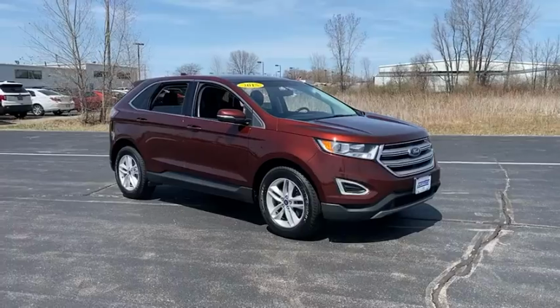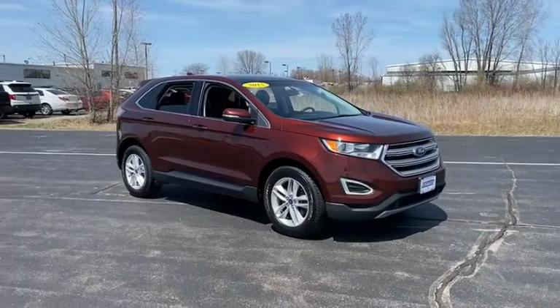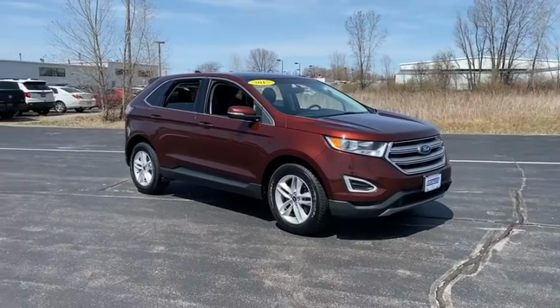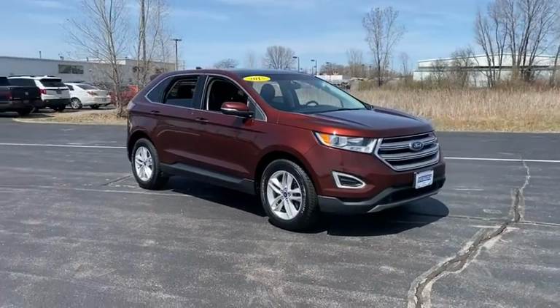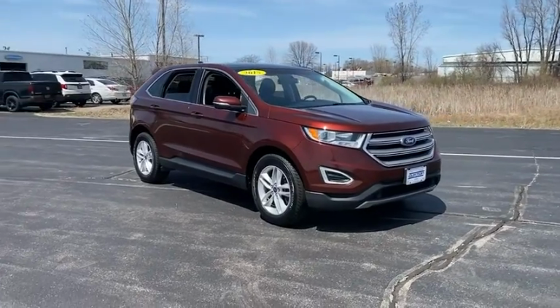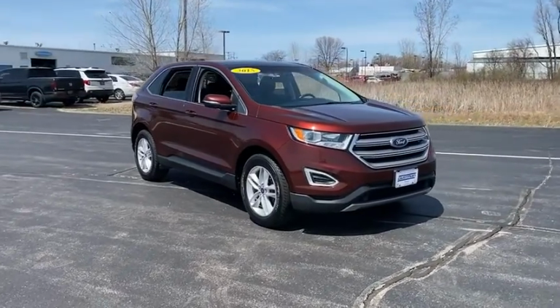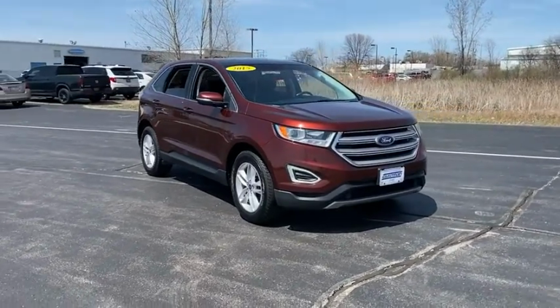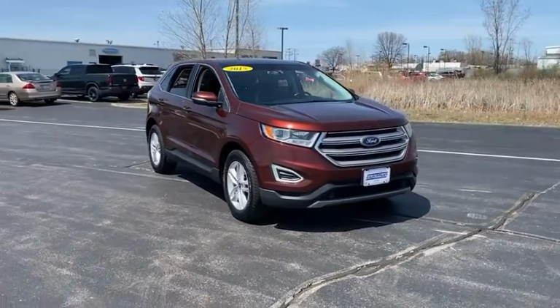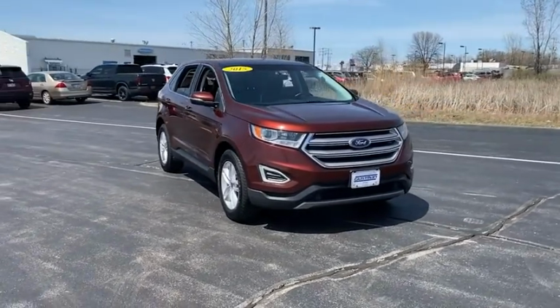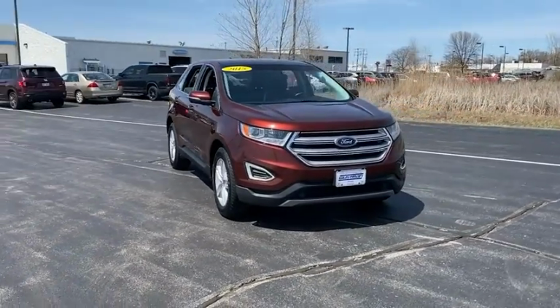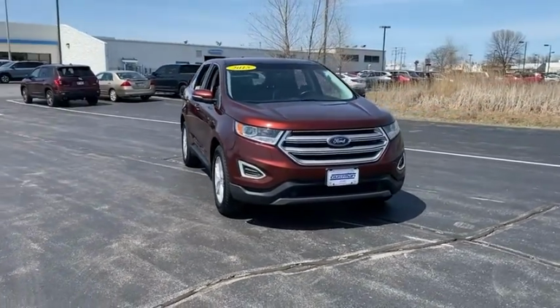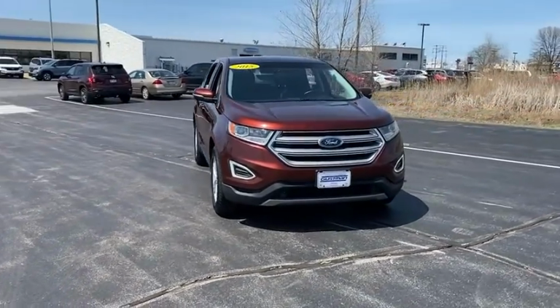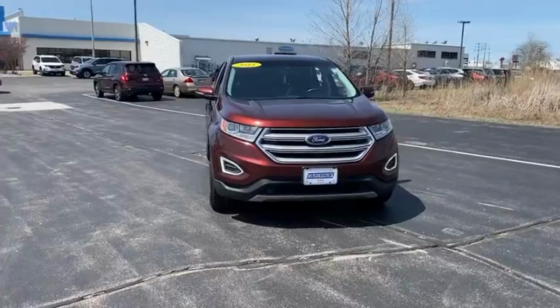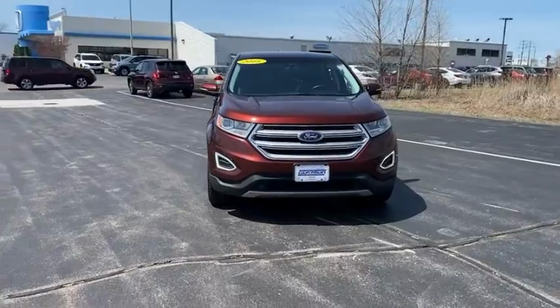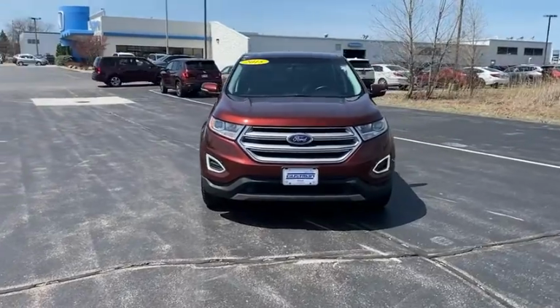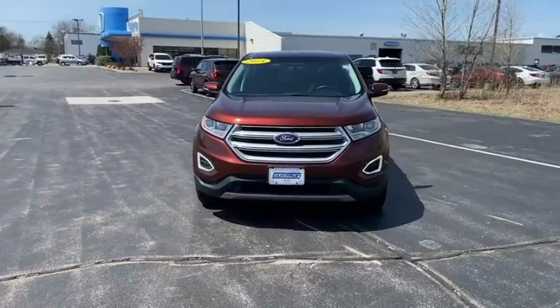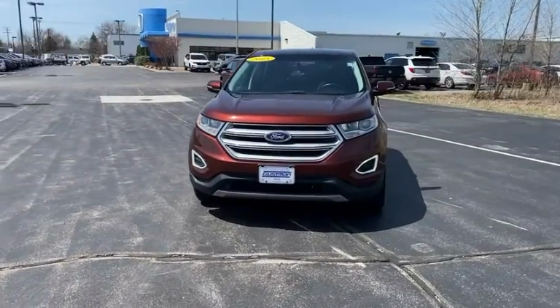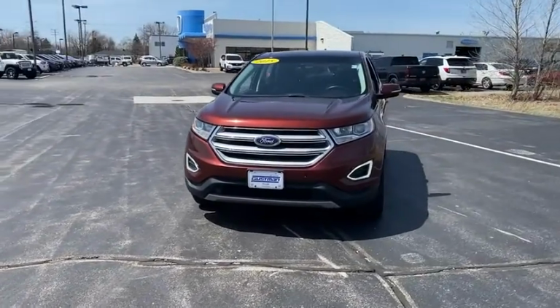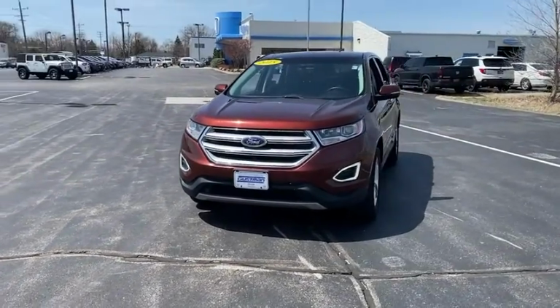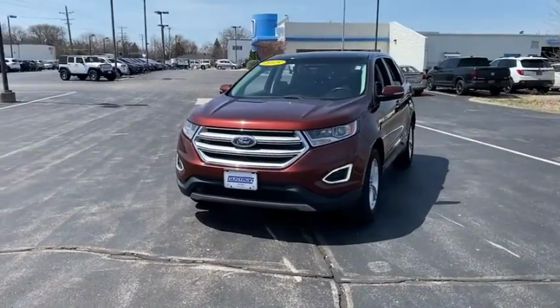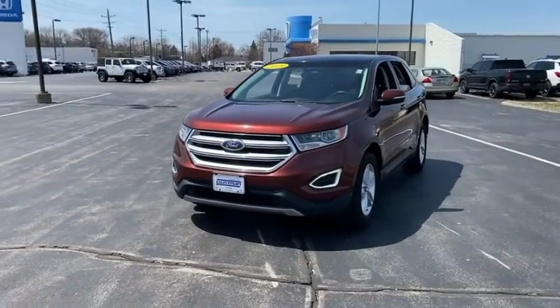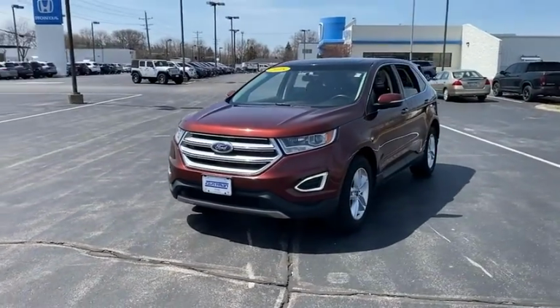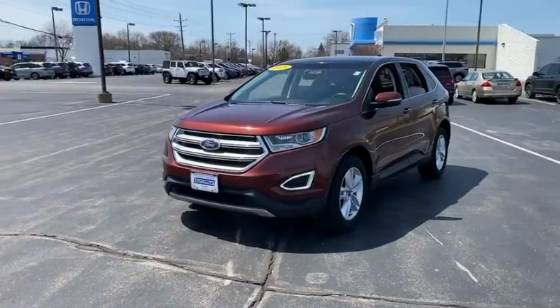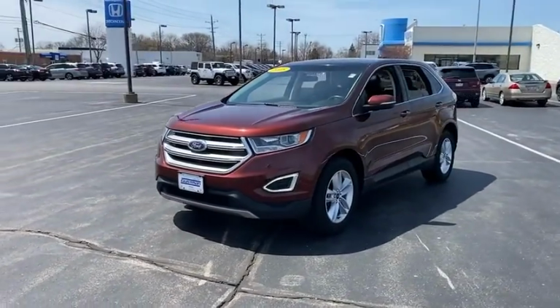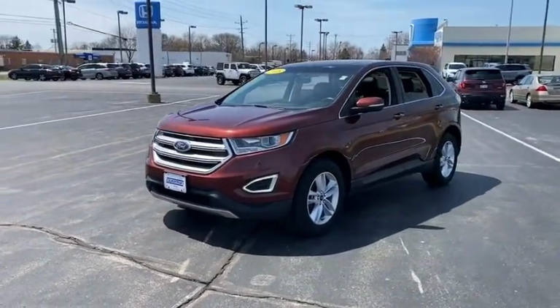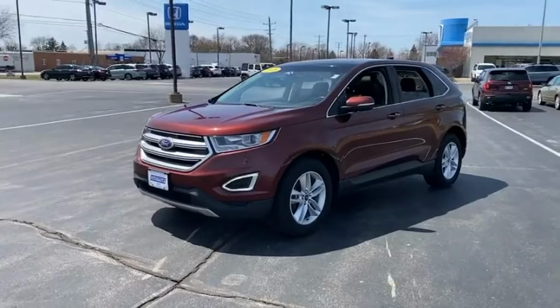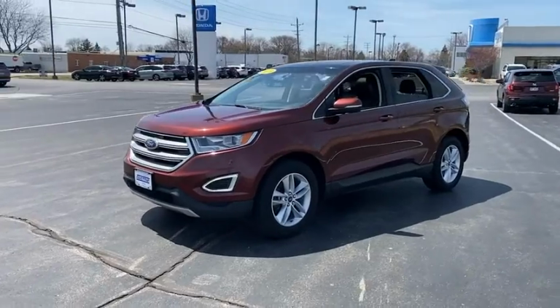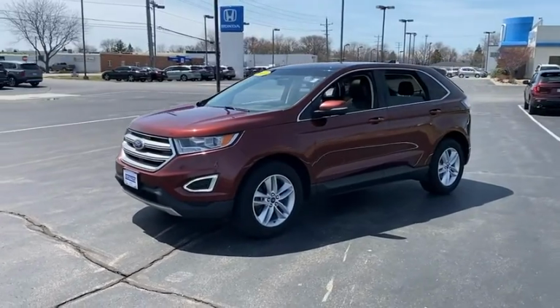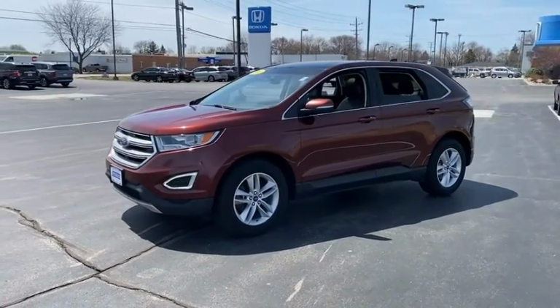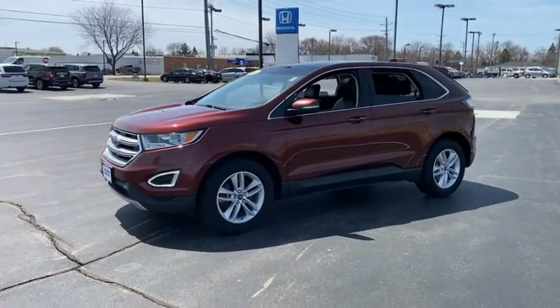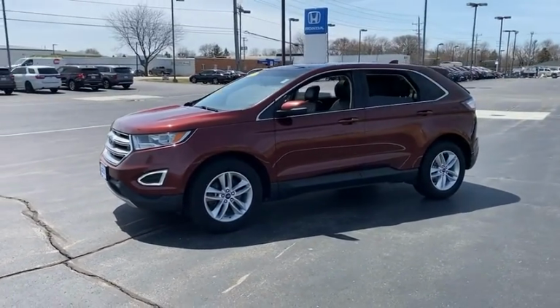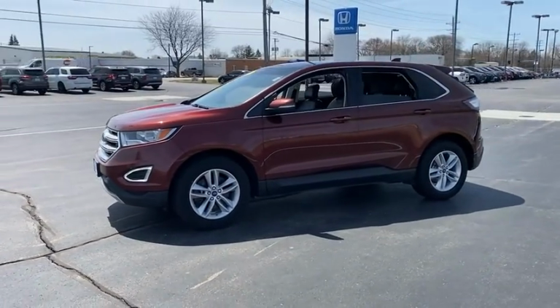Stop by and take a look at the 2015 Ford Edge. Thrills with more power and MPG. Either way, you're in for an exhilarating experience with Ford Edge. This vehicle has less than 70,000 miles.